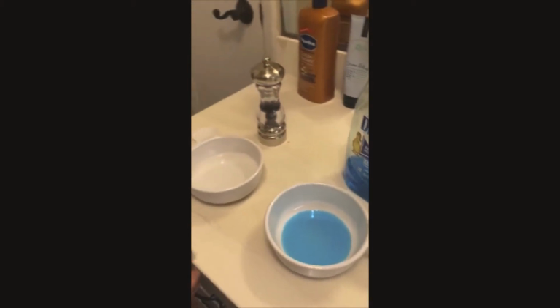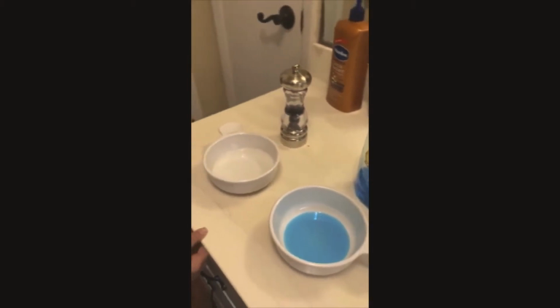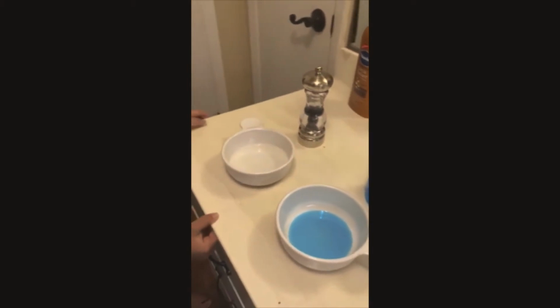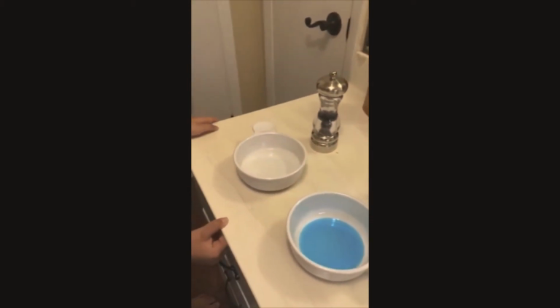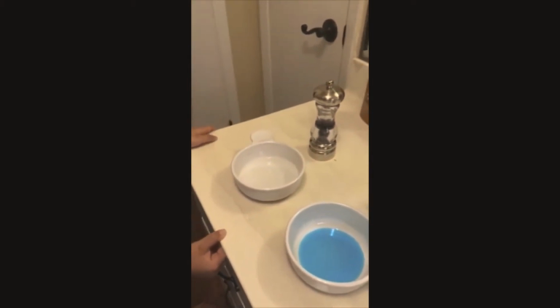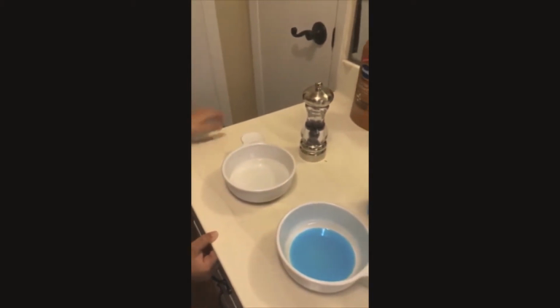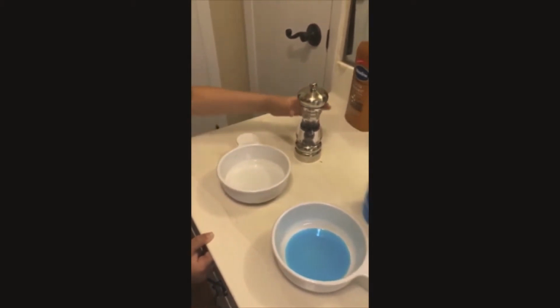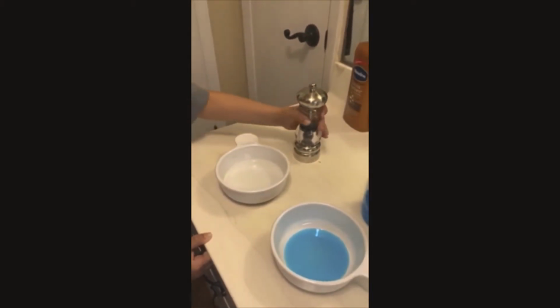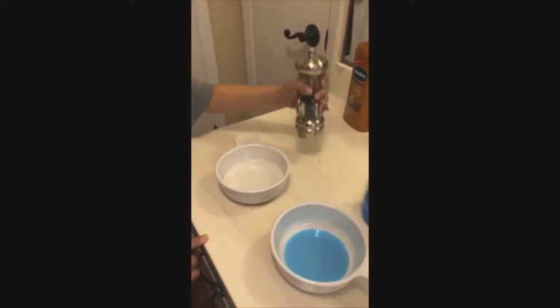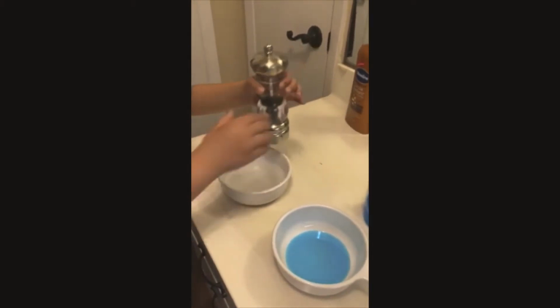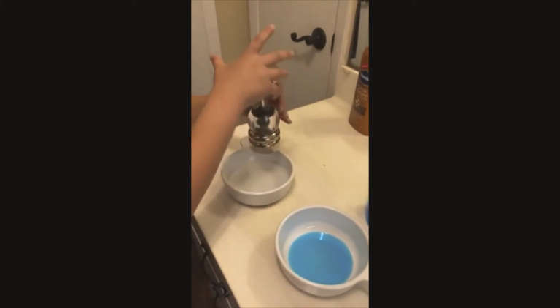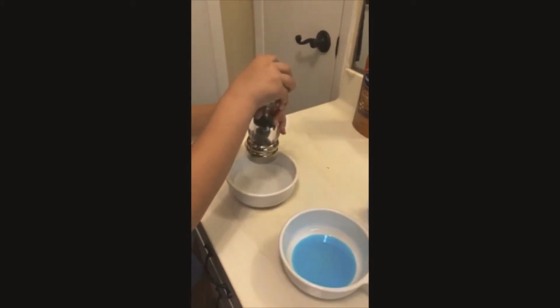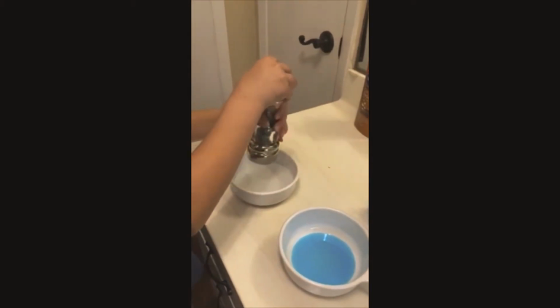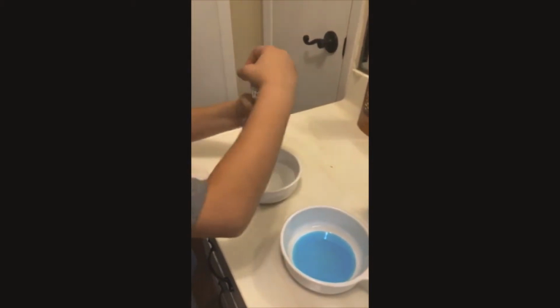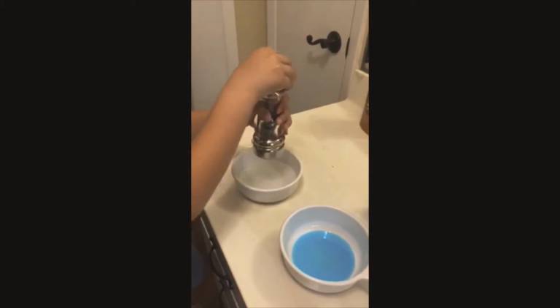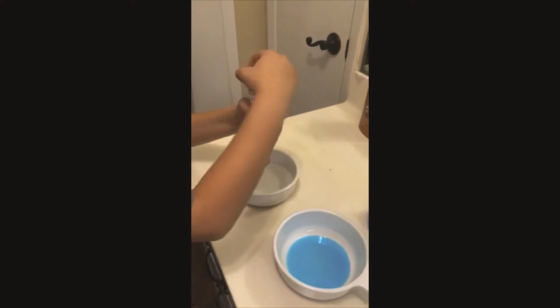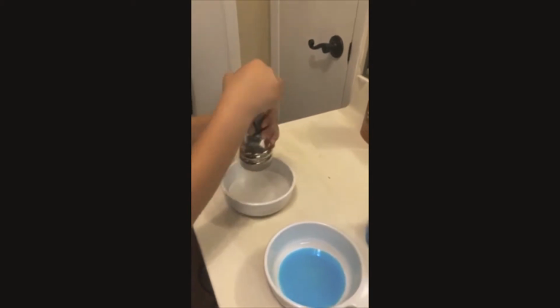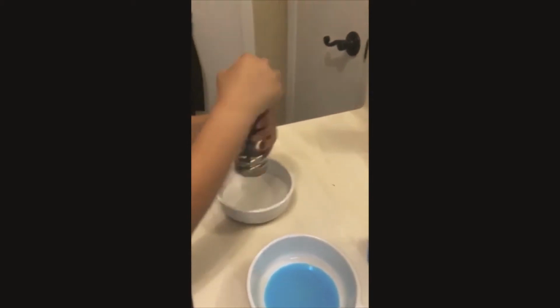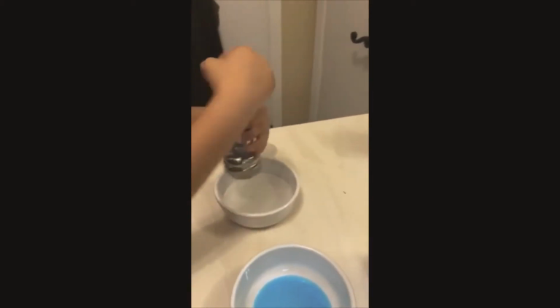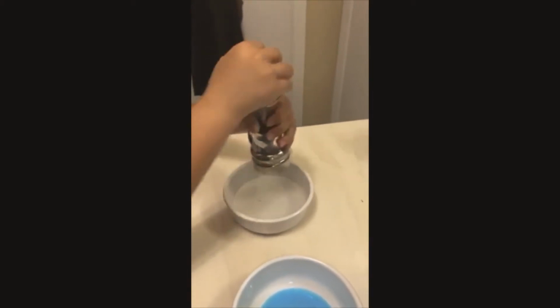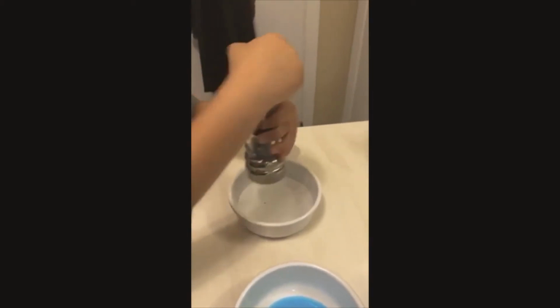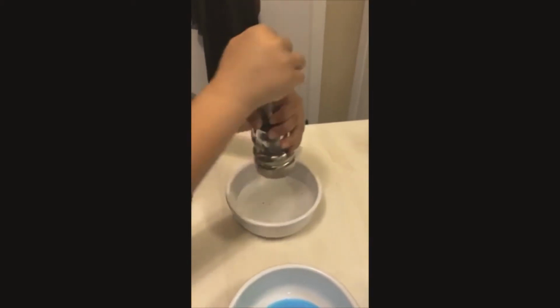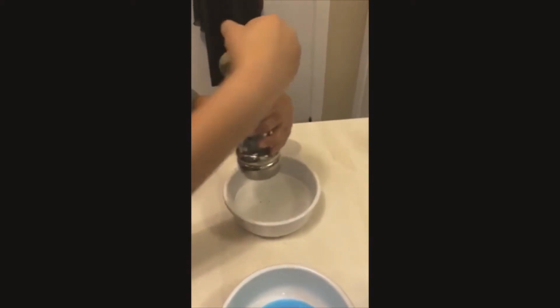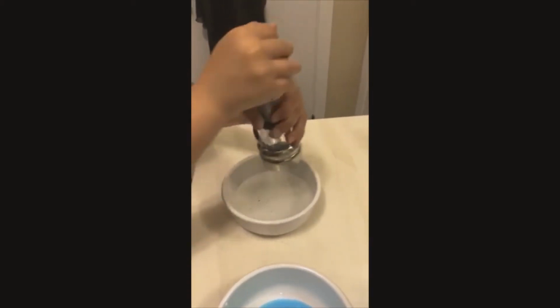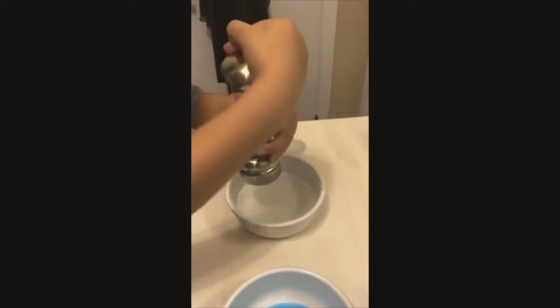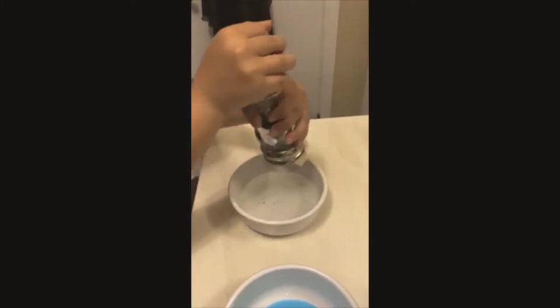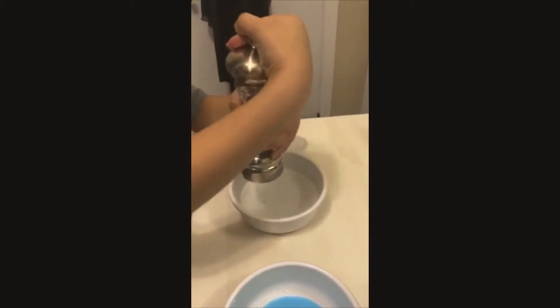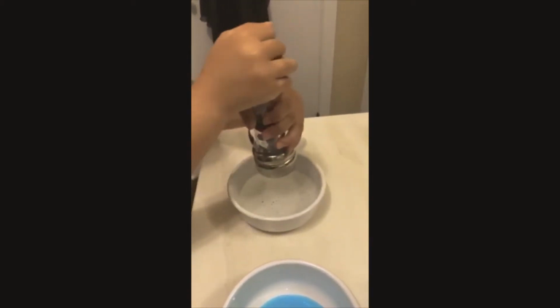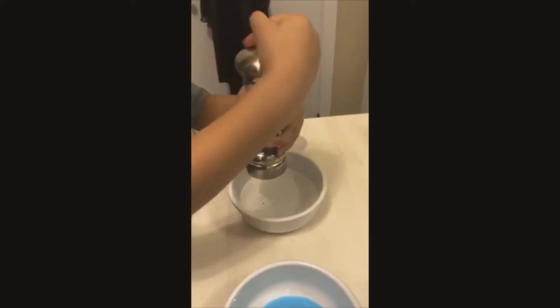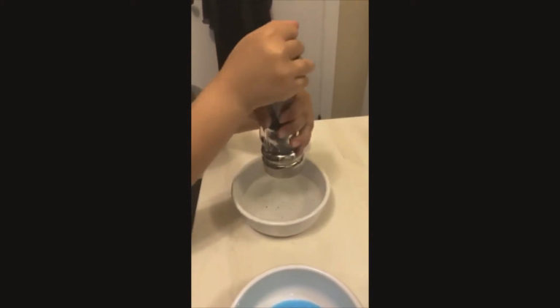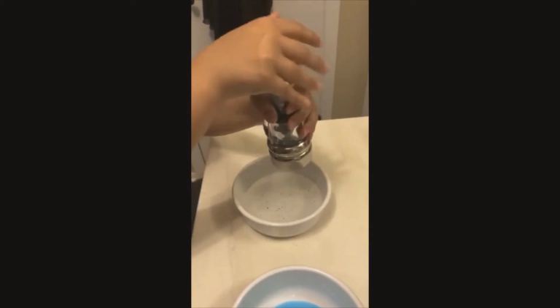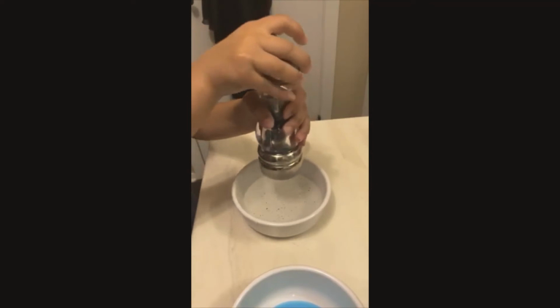Then you put the black pepper on the water and pretend that is the germs on your skin. Put as much as you can.